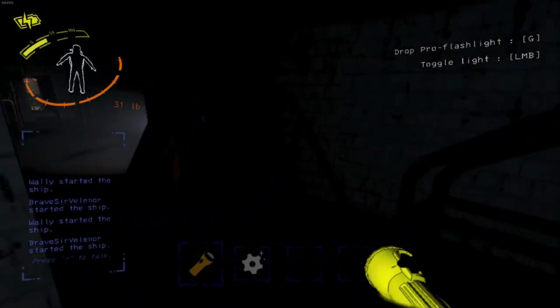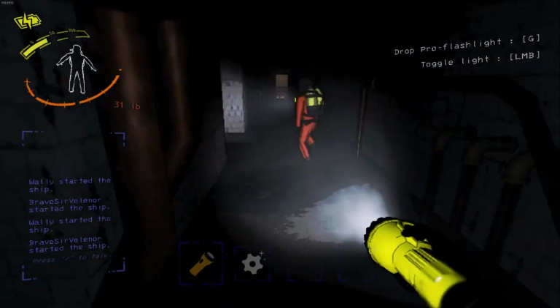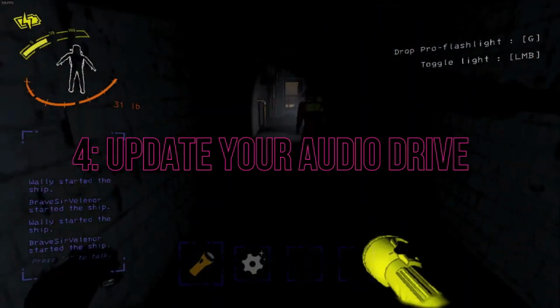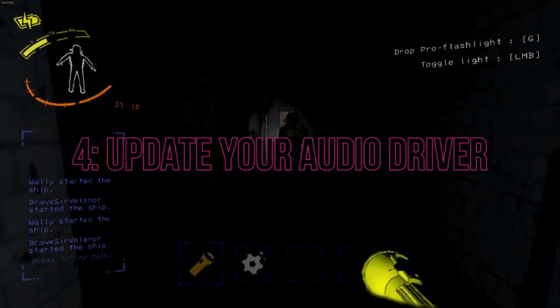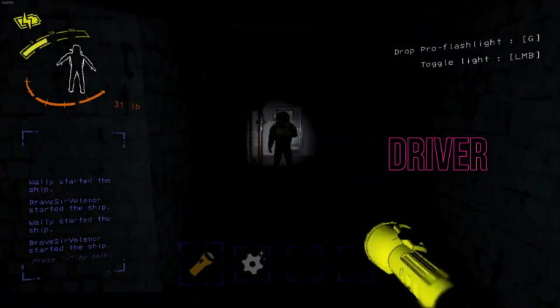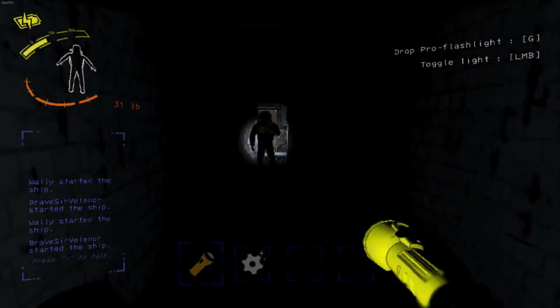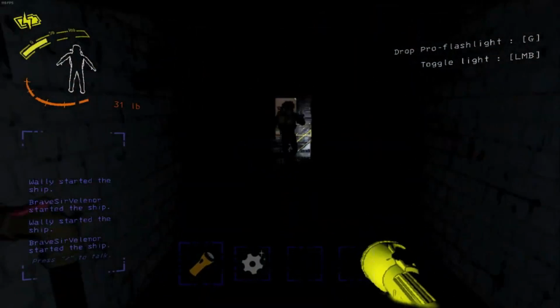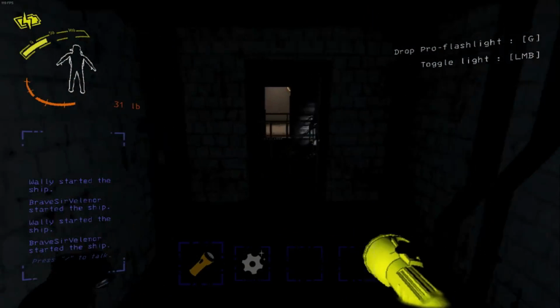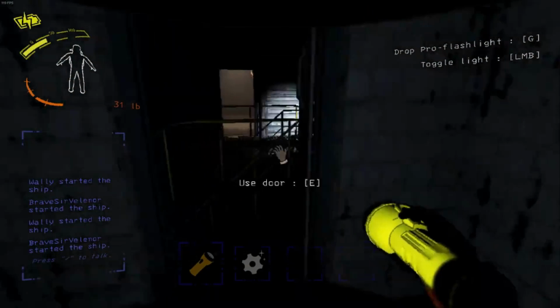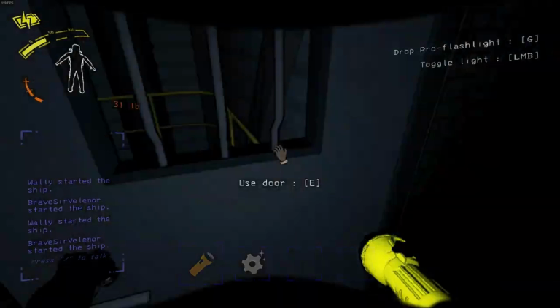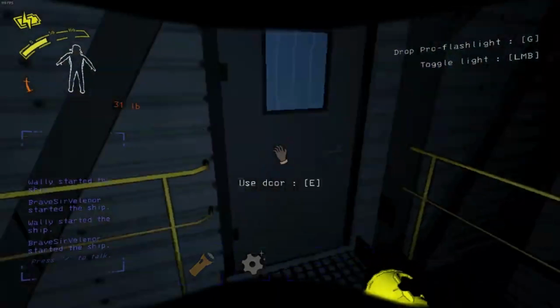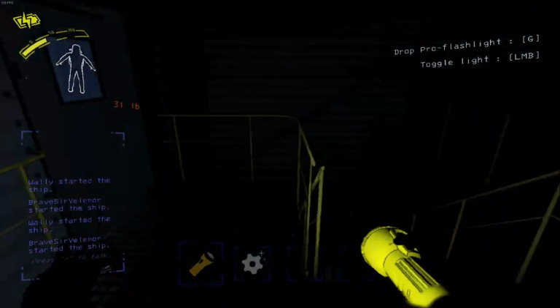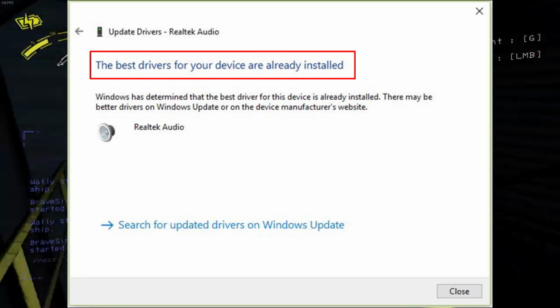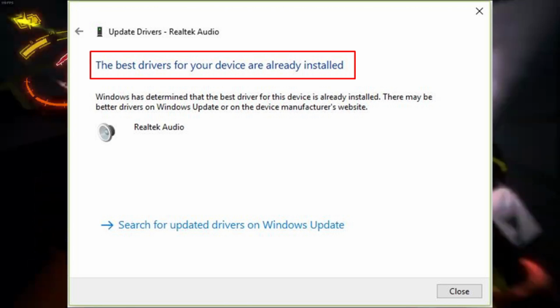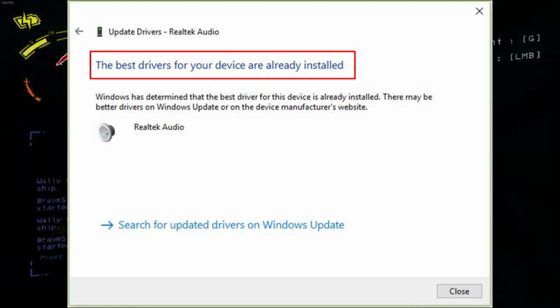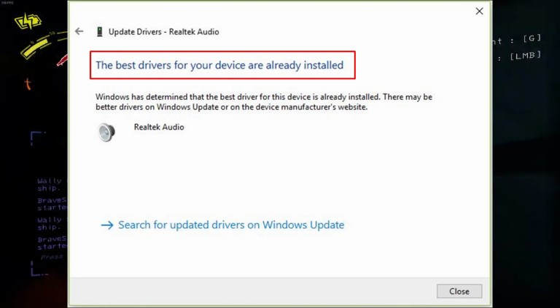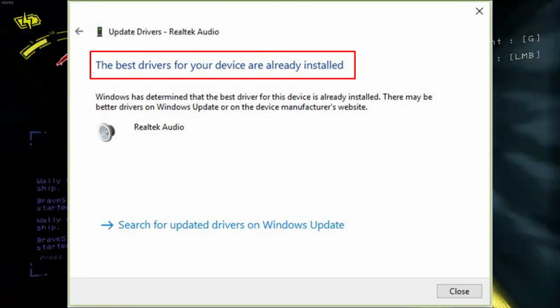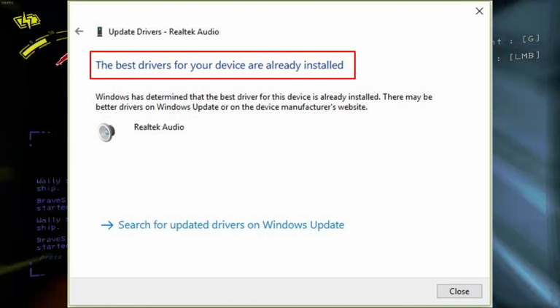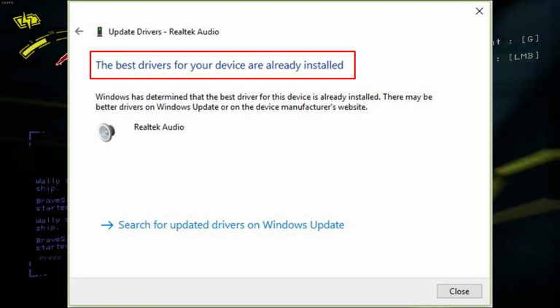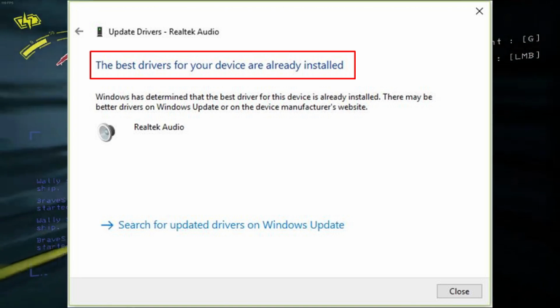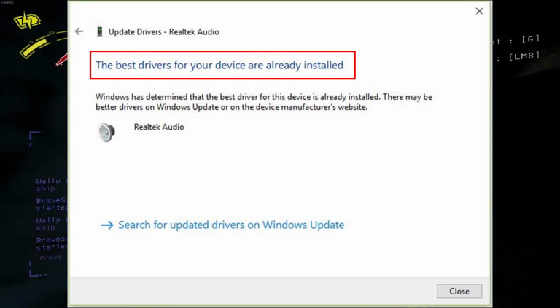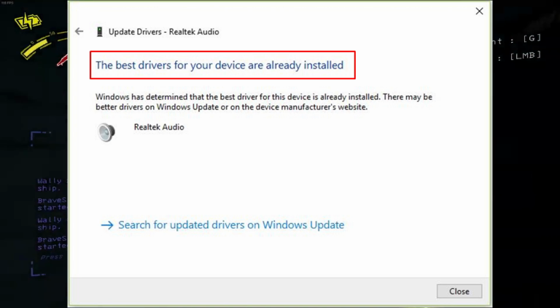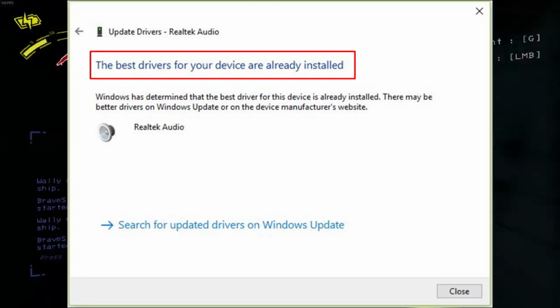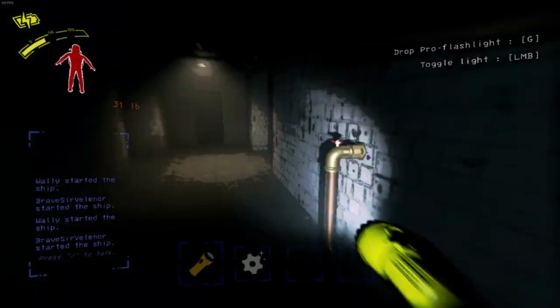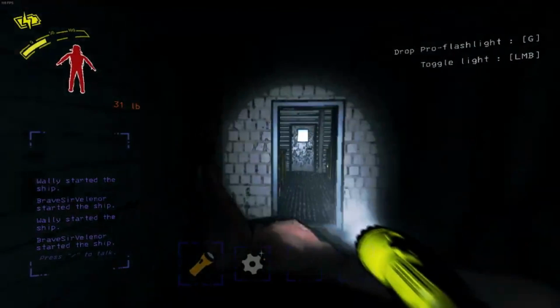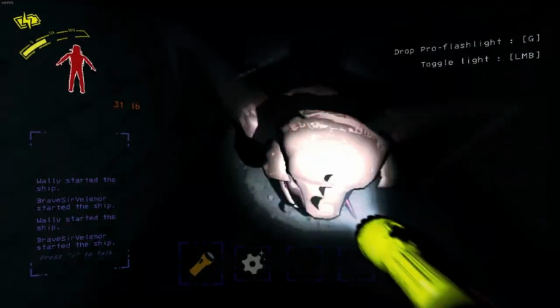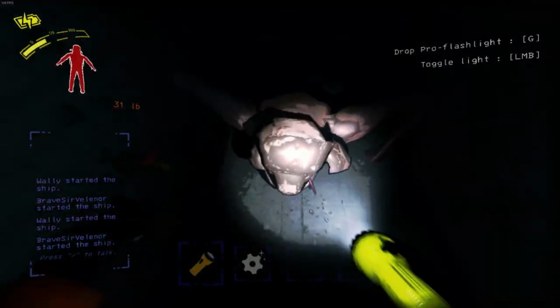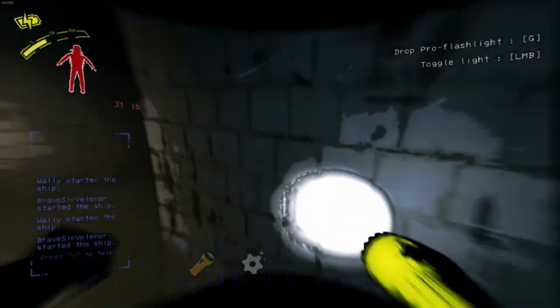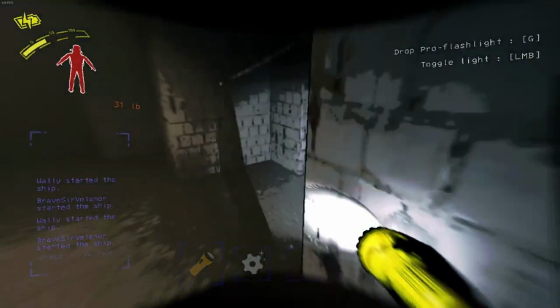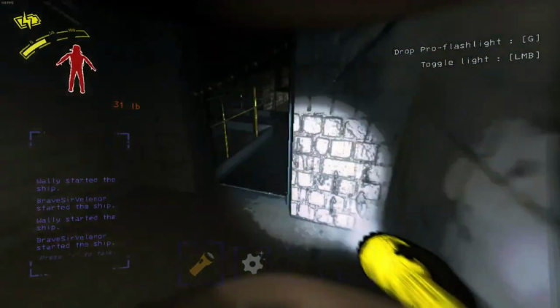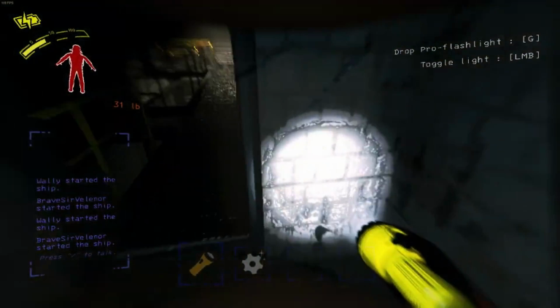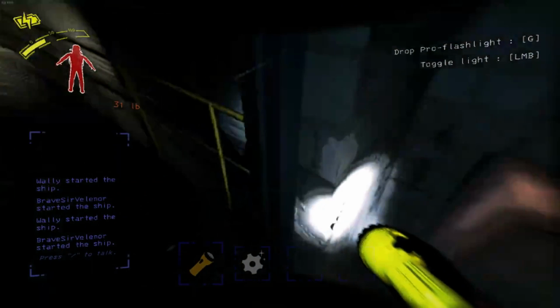Tip 4: Update your audio driver. Outdated audio drivers can be a common cause of sound issues. Head over to your device manager or the manufacturer's website and ensure your drivers are up to date. It might just be the key to restoring that missing audio.